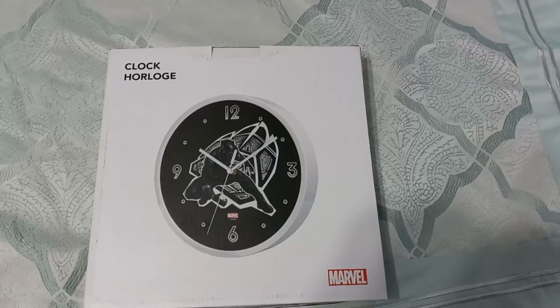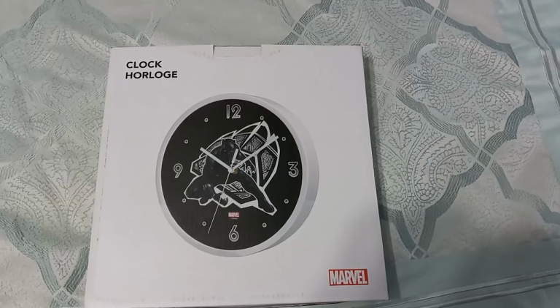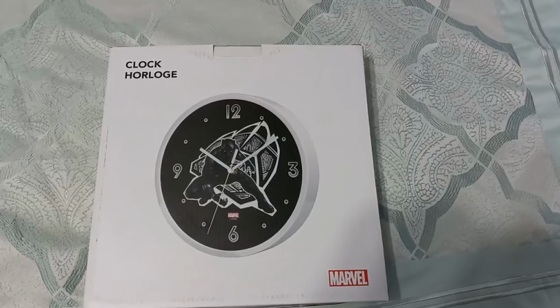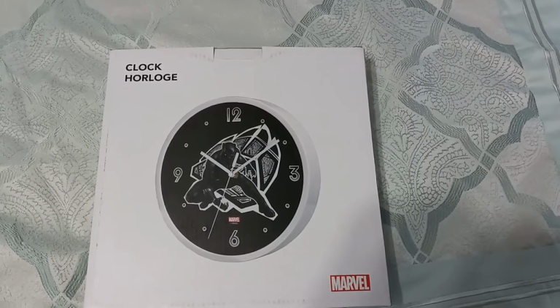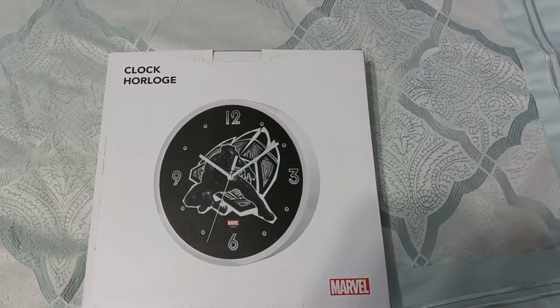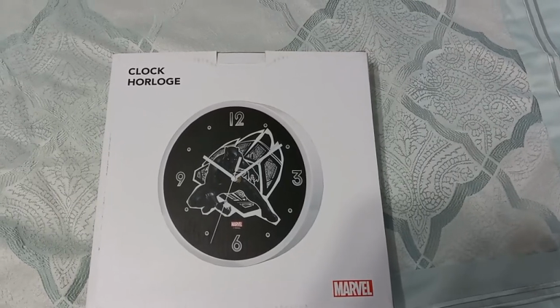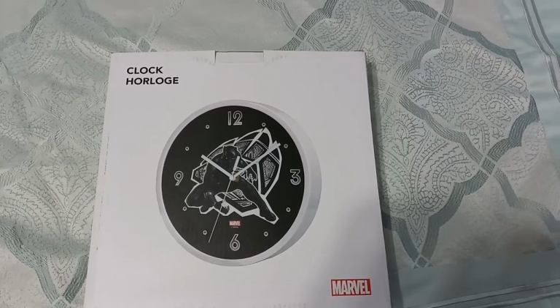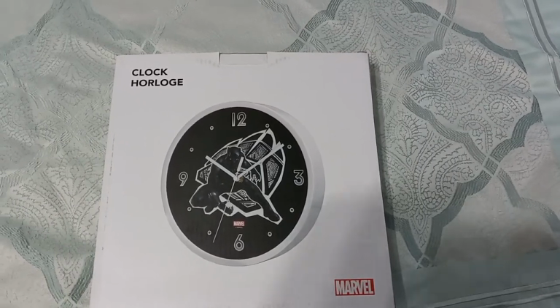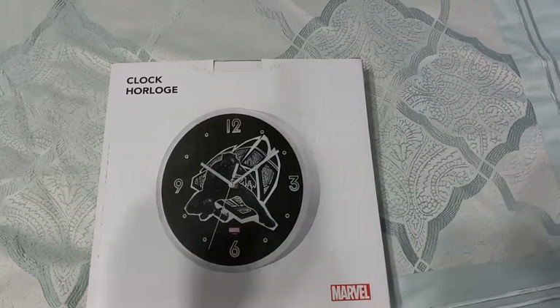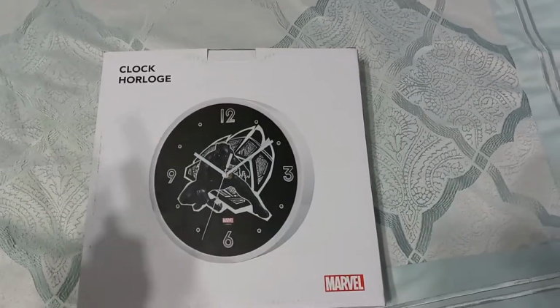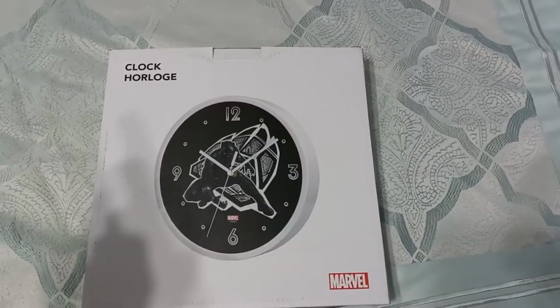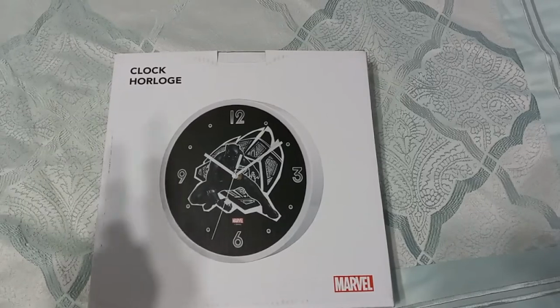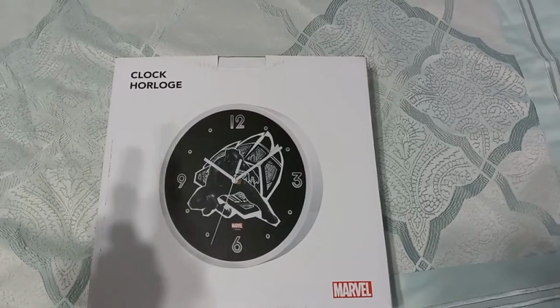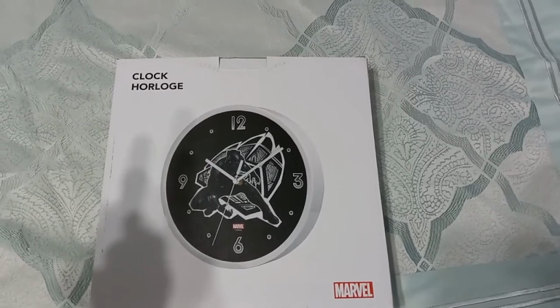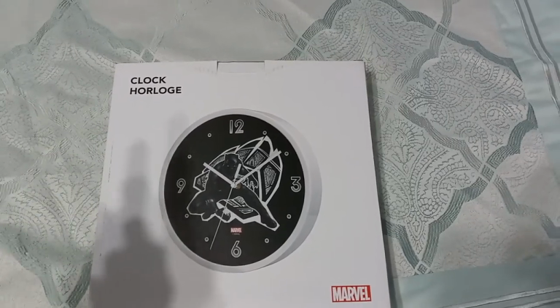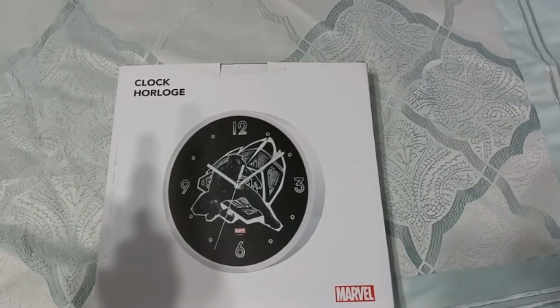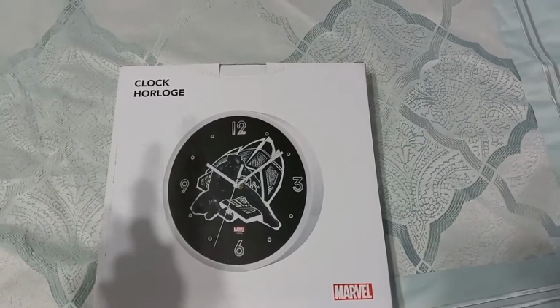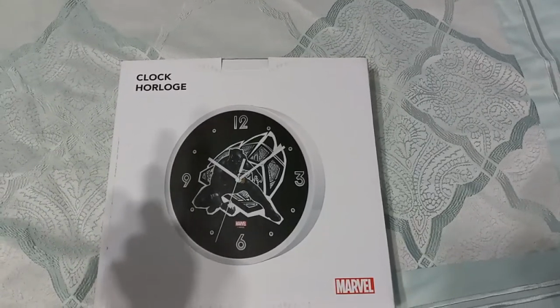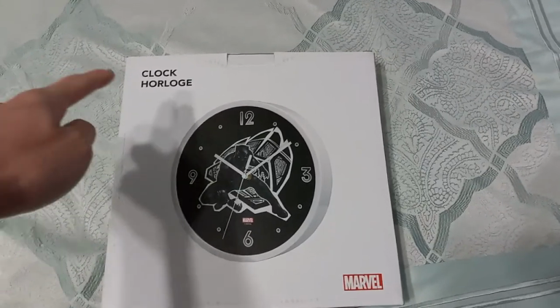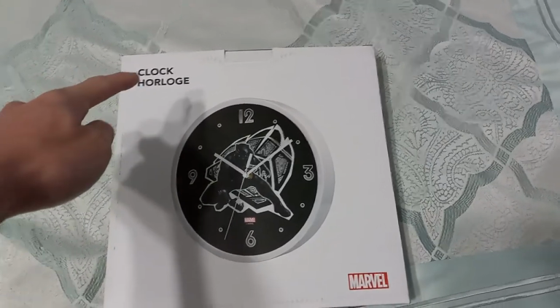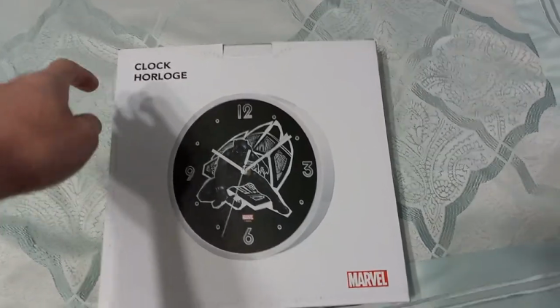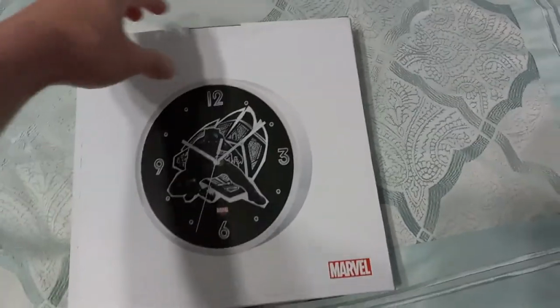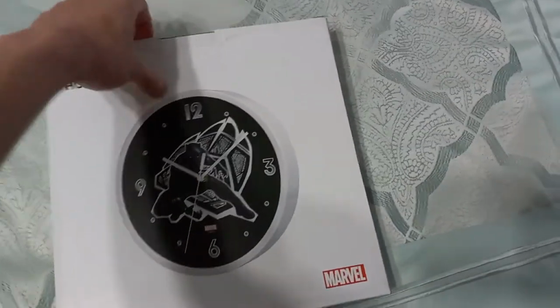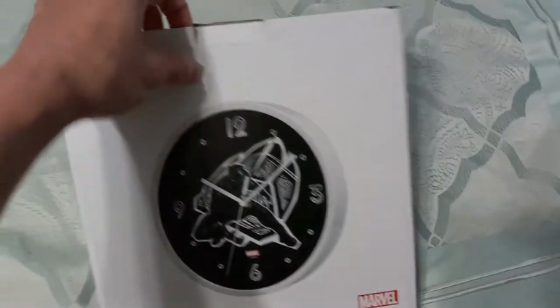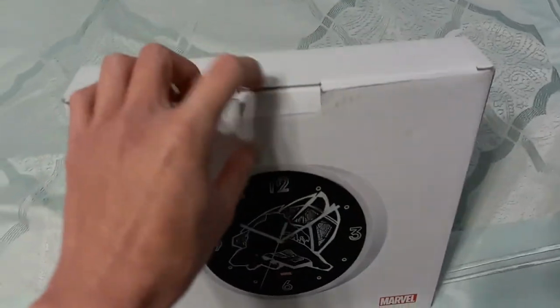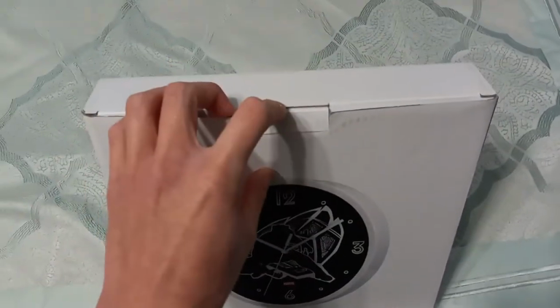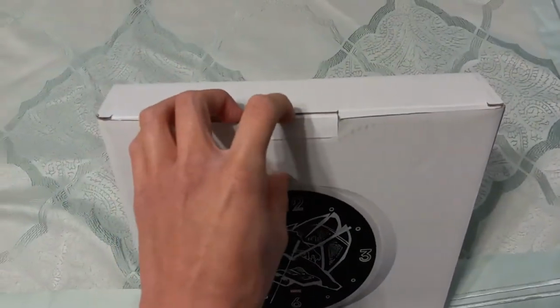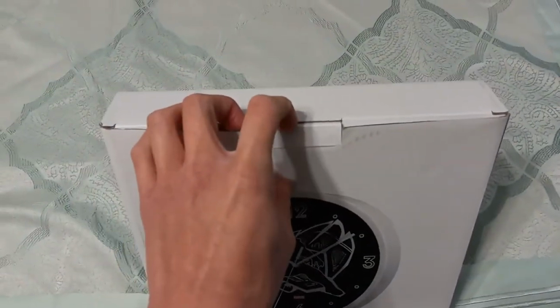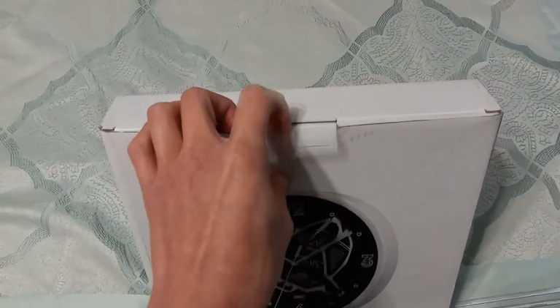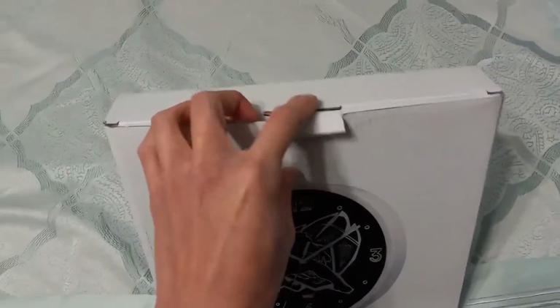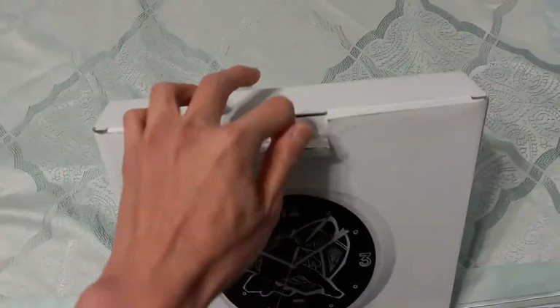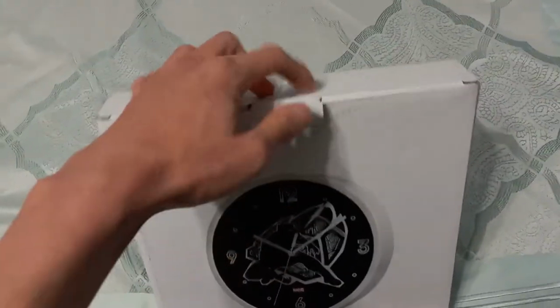Hey guys, welcome back! Today we're going to be unboxing a mini Marvel wall clock. Let's open this up.